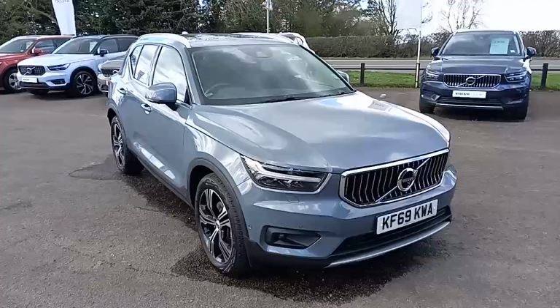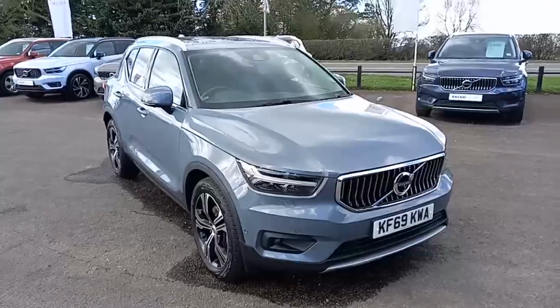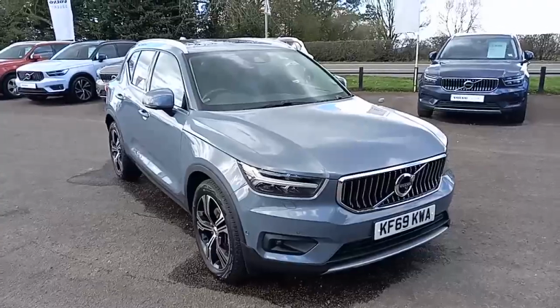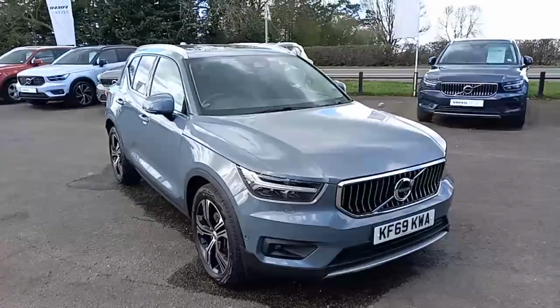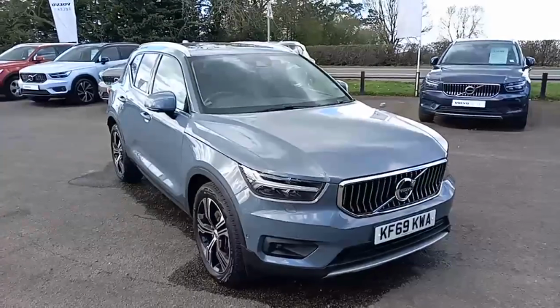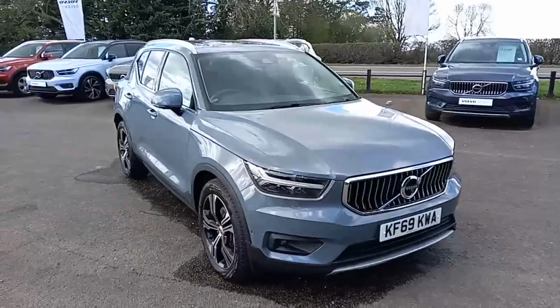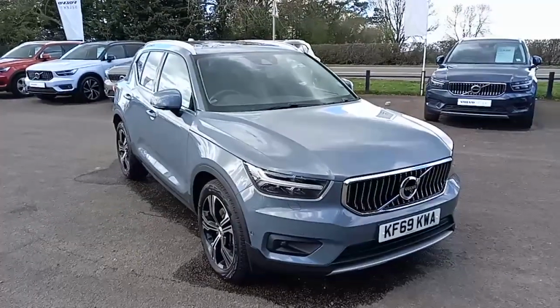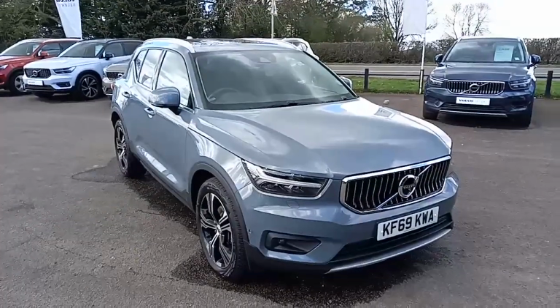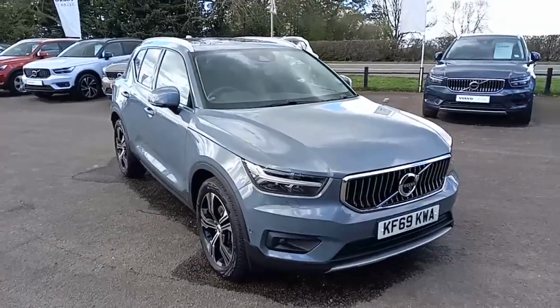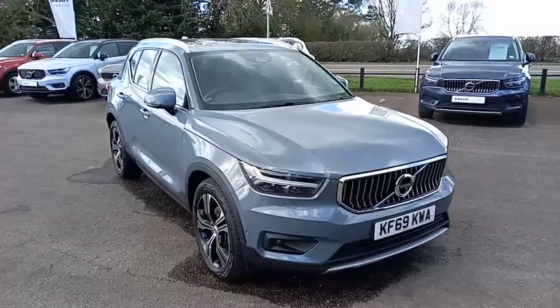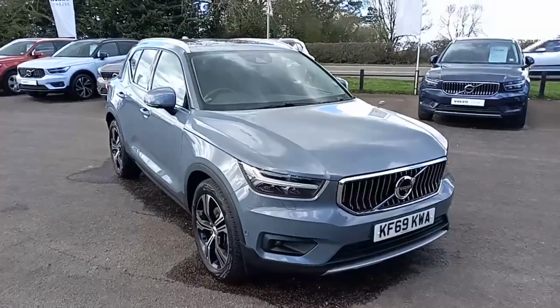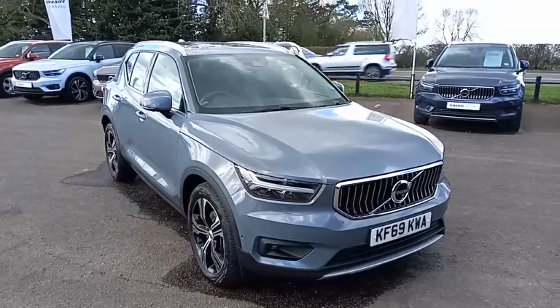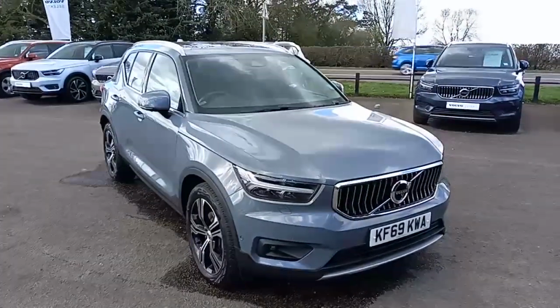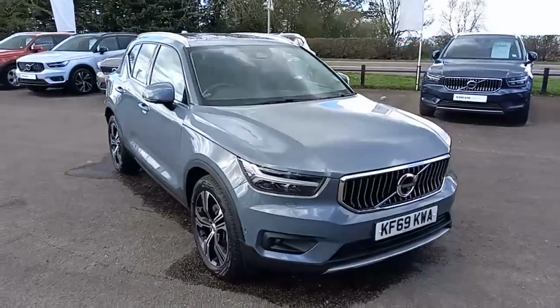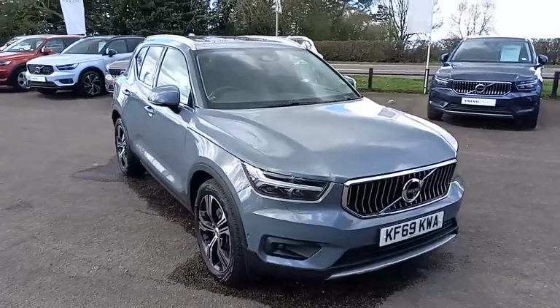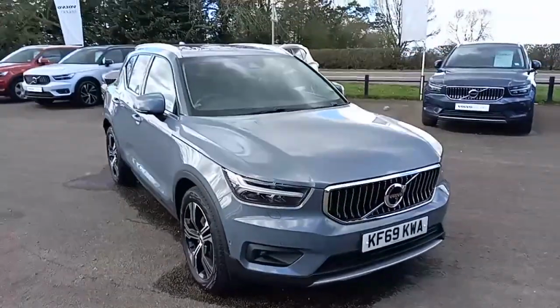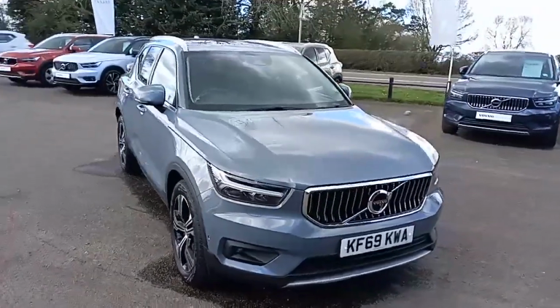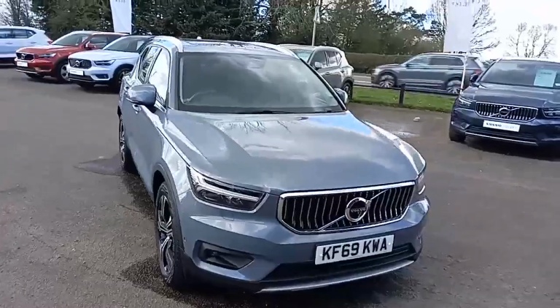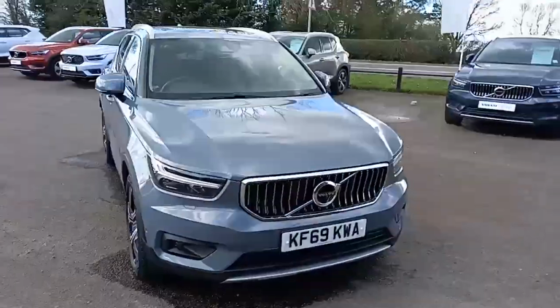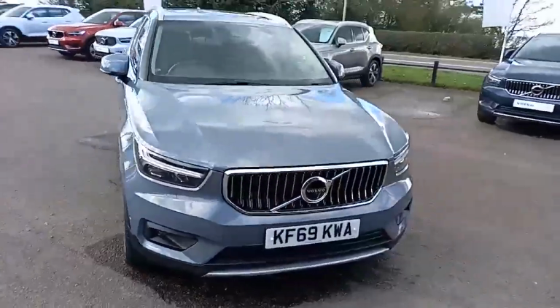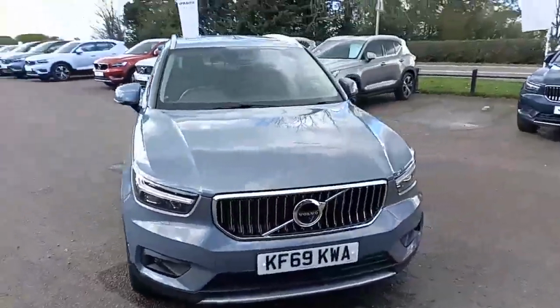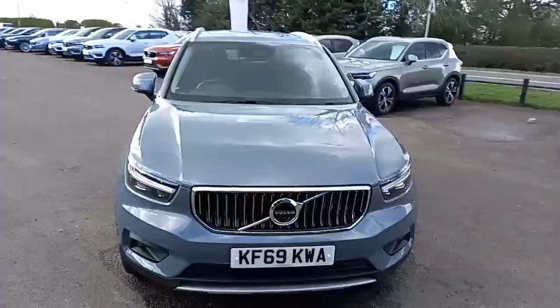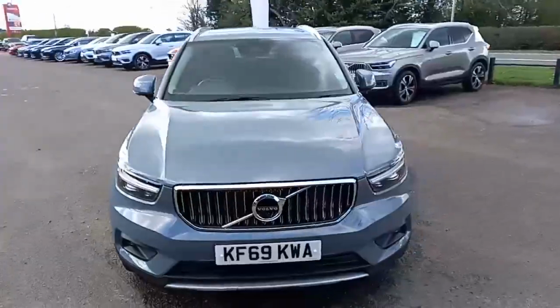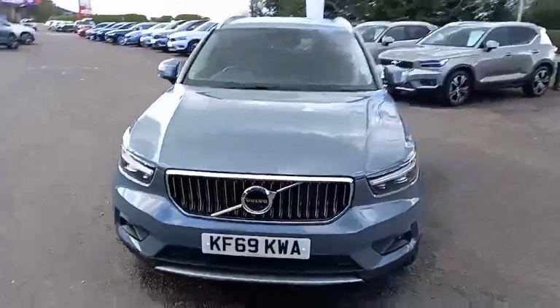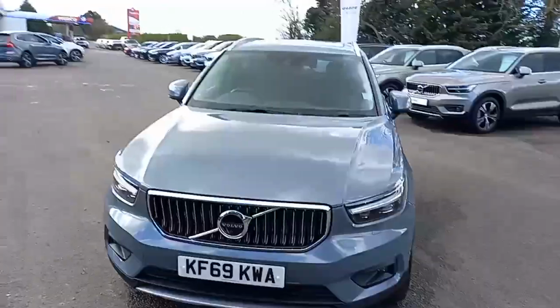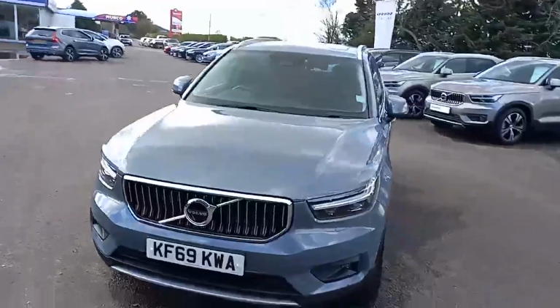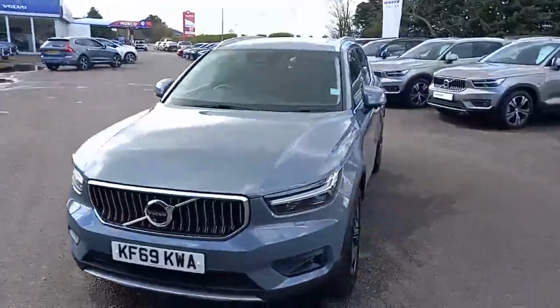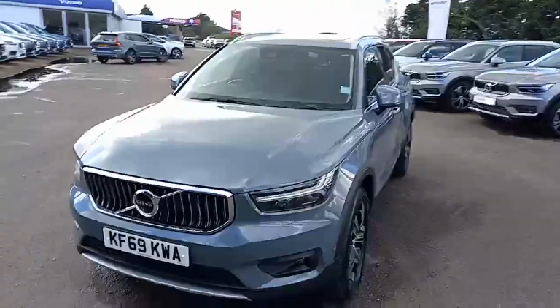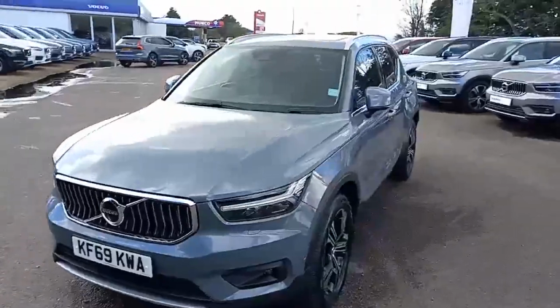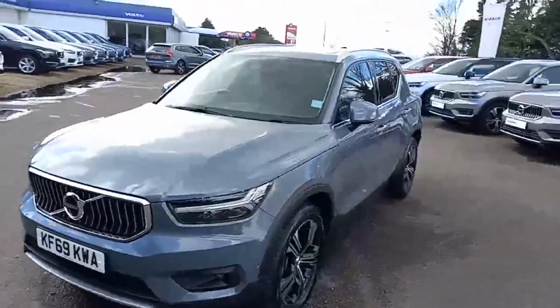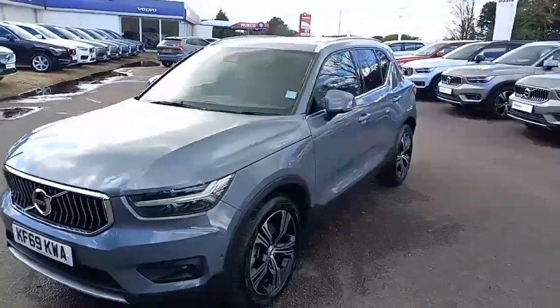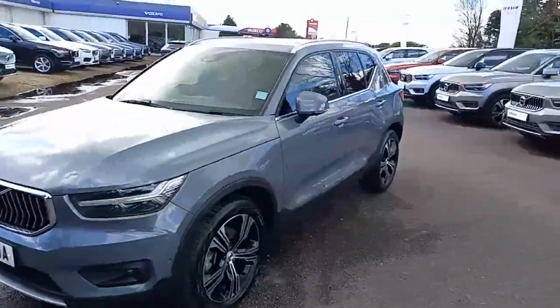Hello everyone, it's Robert from Hilton Got Volvo in Downer Market. Thank you for taking the time to have a look at this XC40 Inscription Pro that I've got here in my stock.